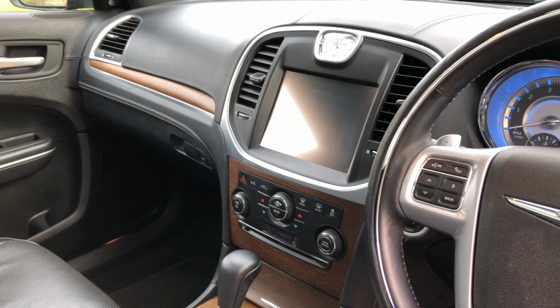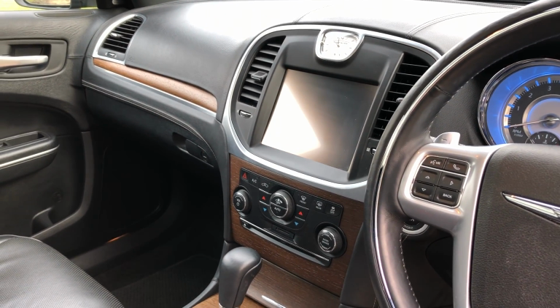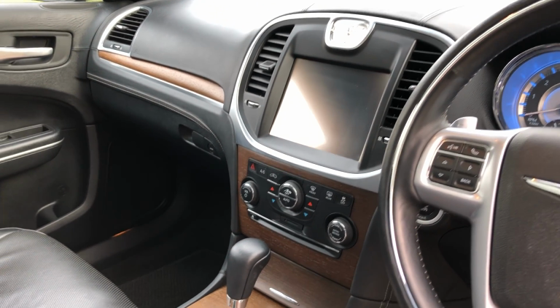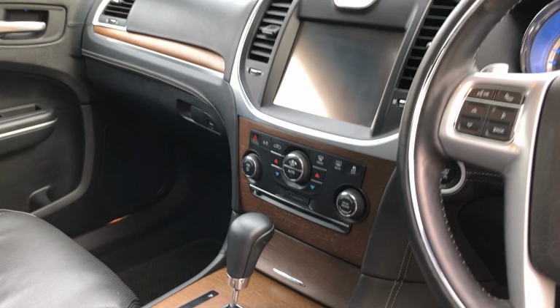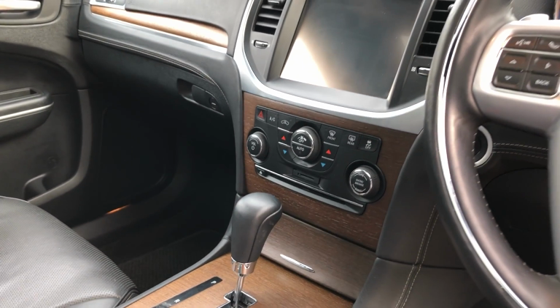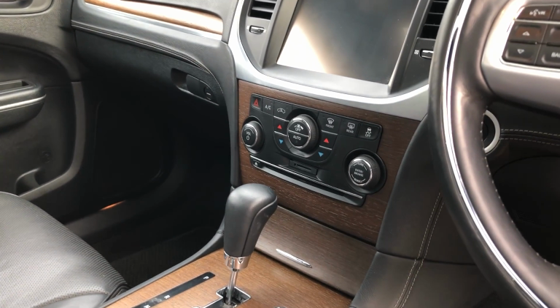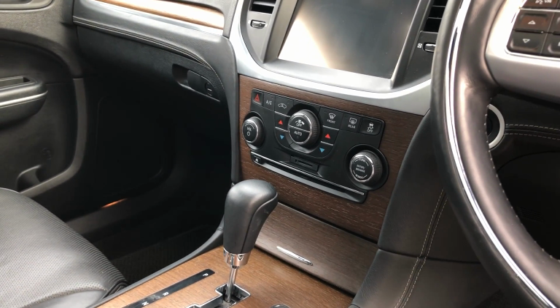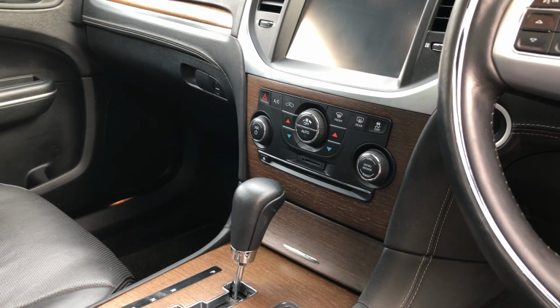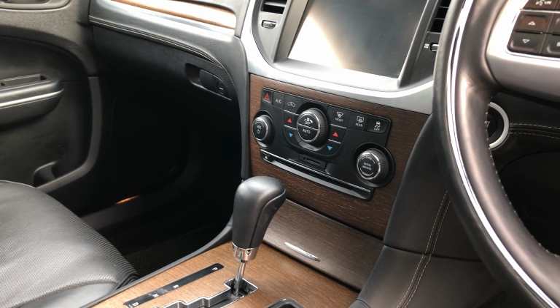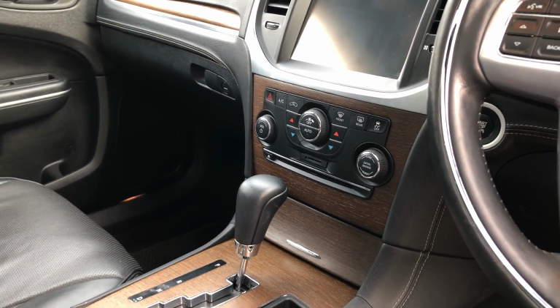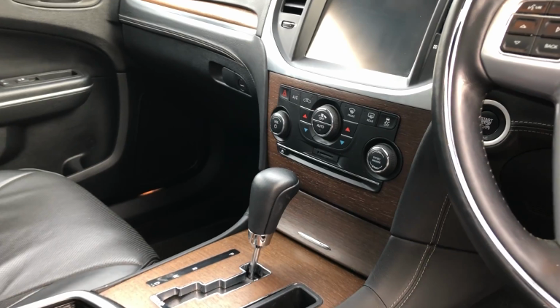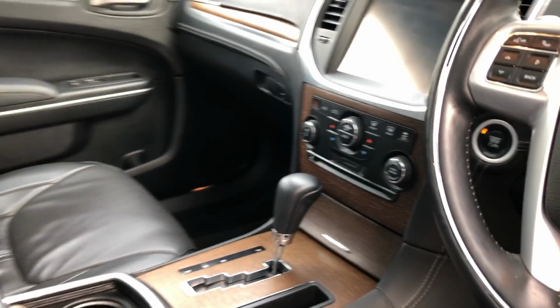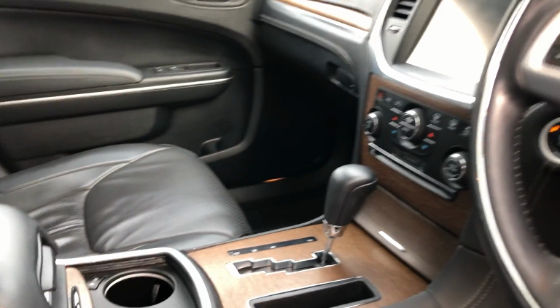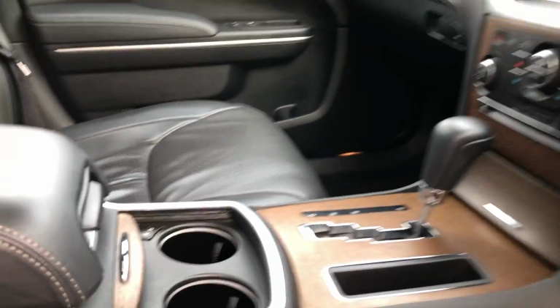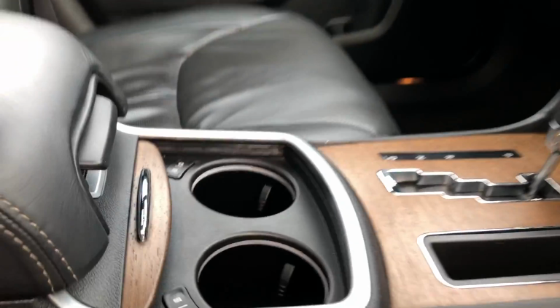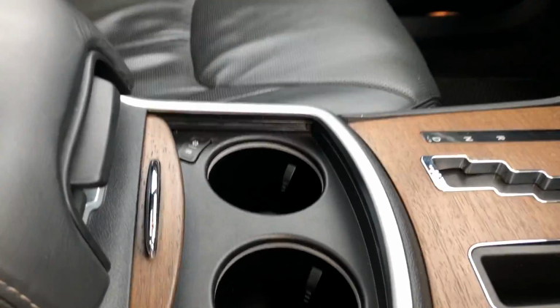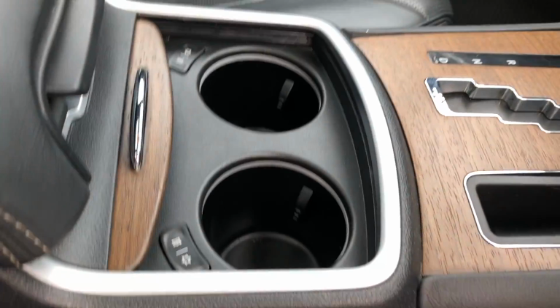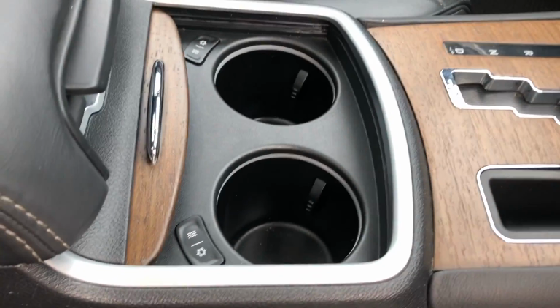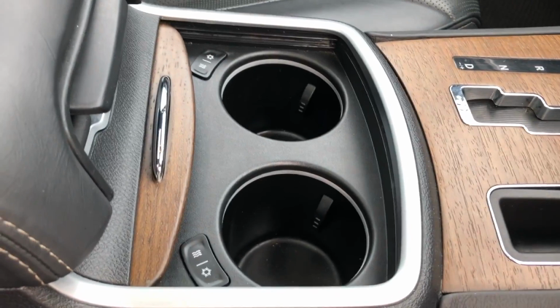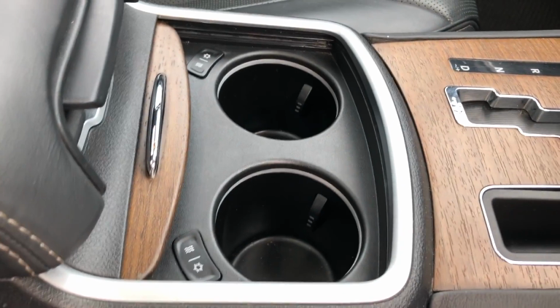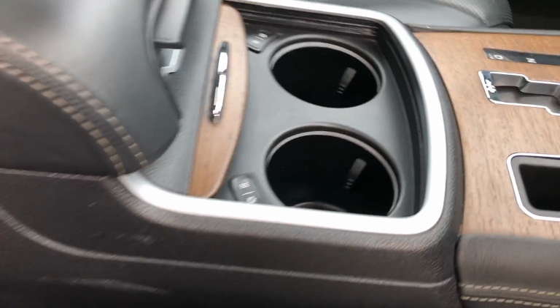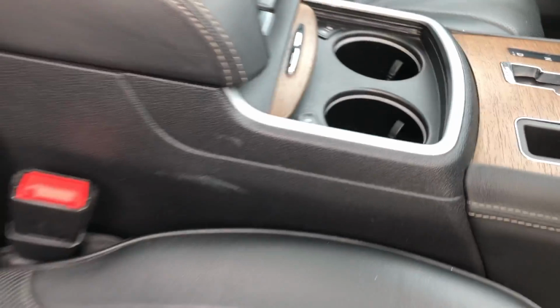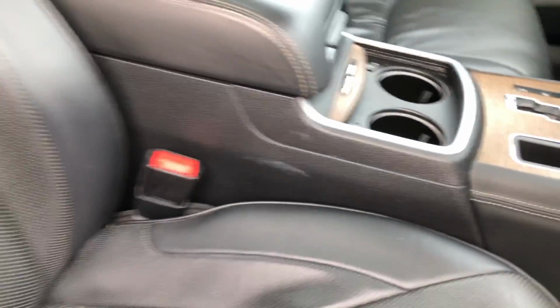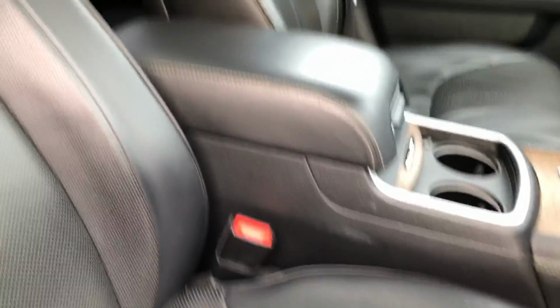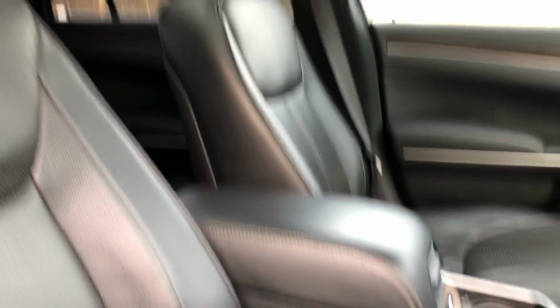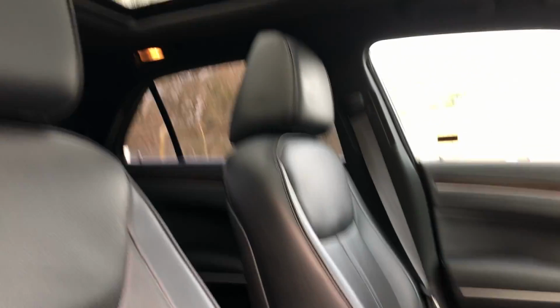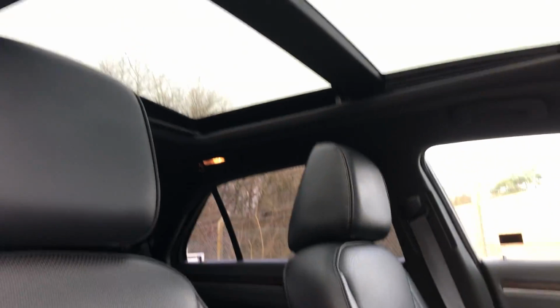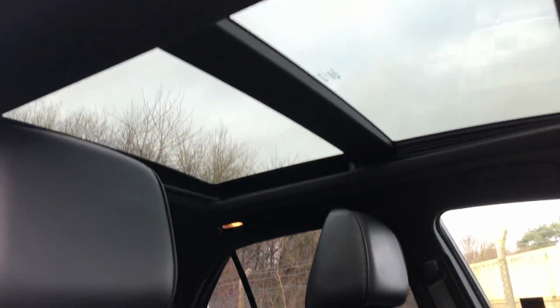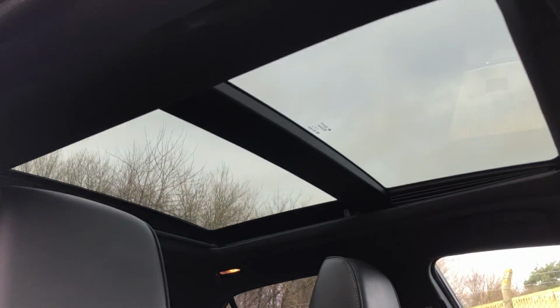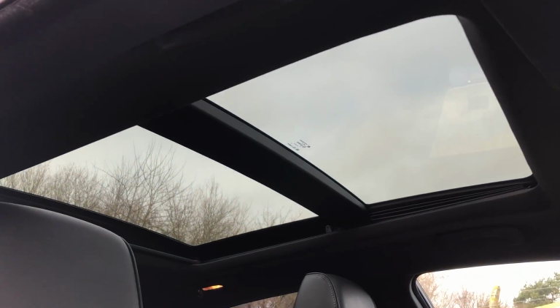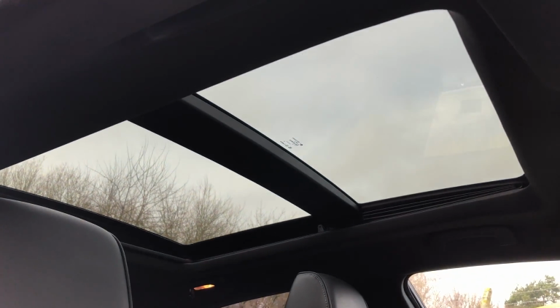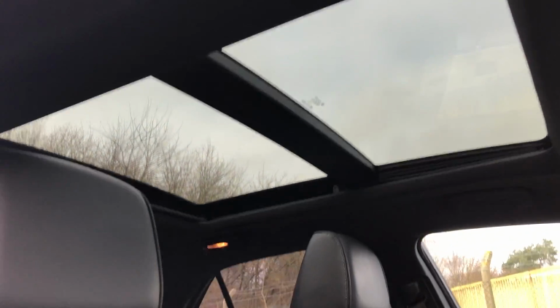Bluetooth connectivity, climate control air conditioning, heated and chilled cup holders — that's a new one — and a panoramic roof which opens.